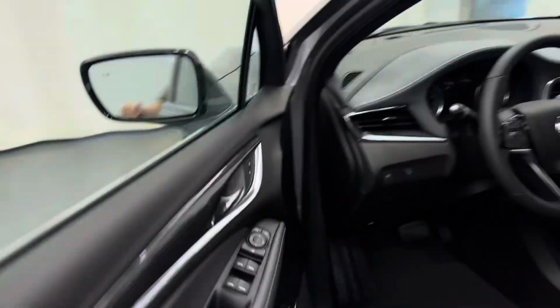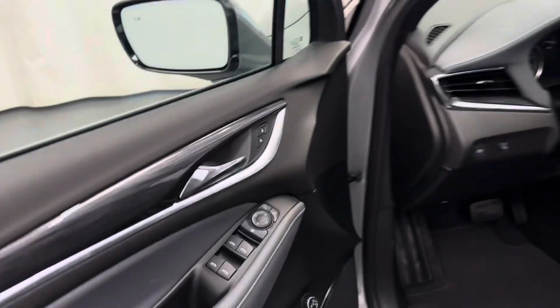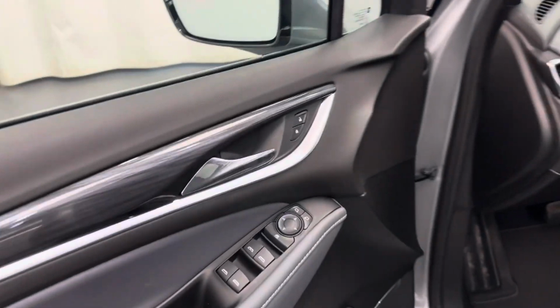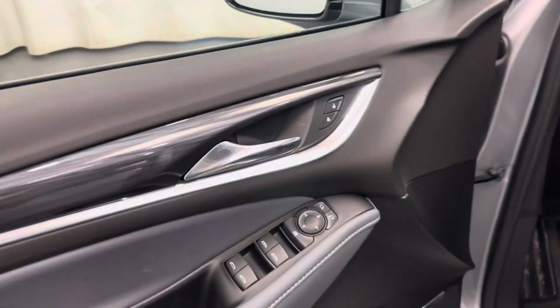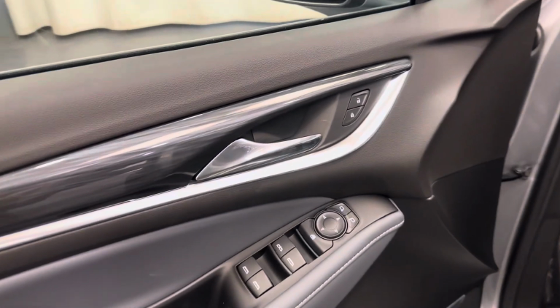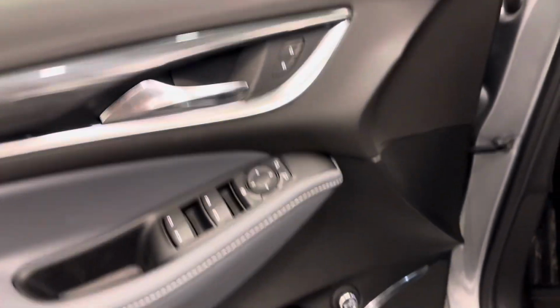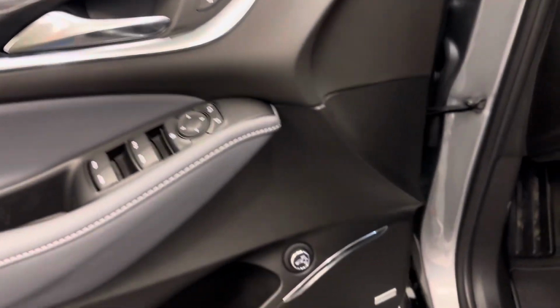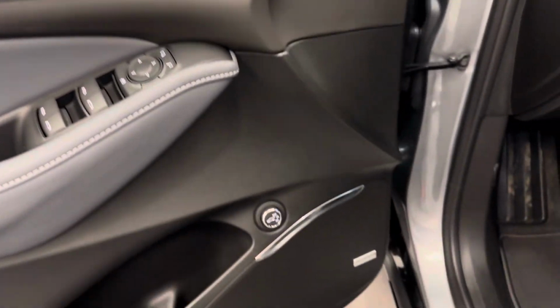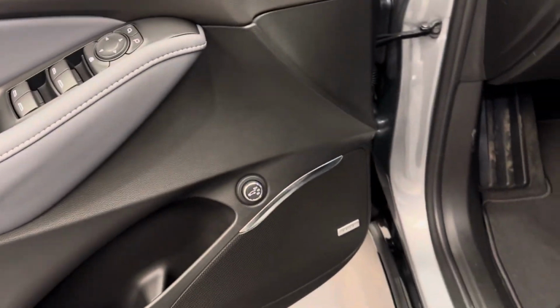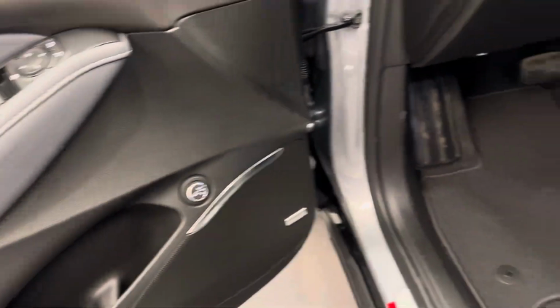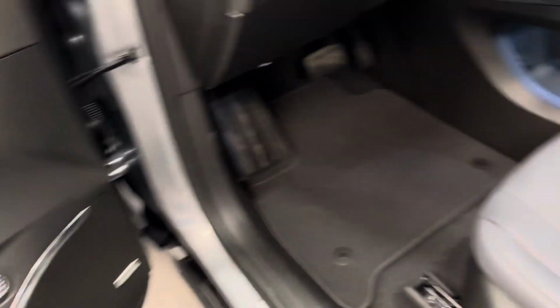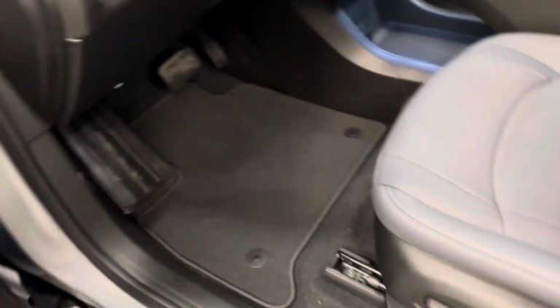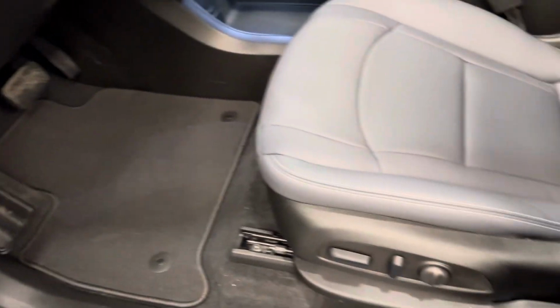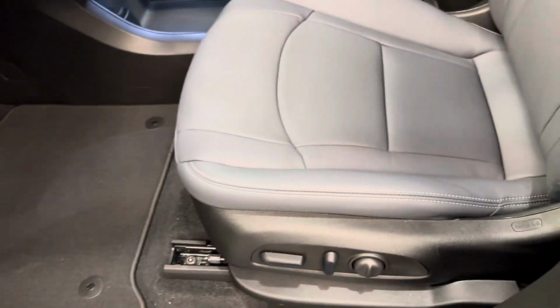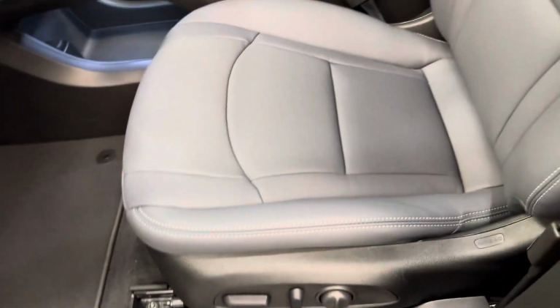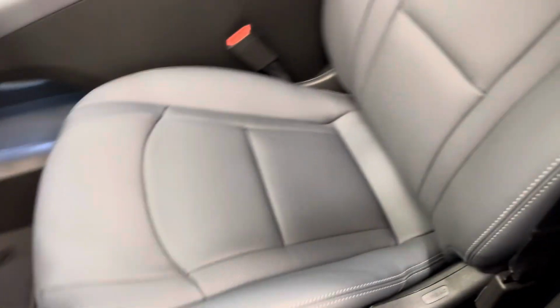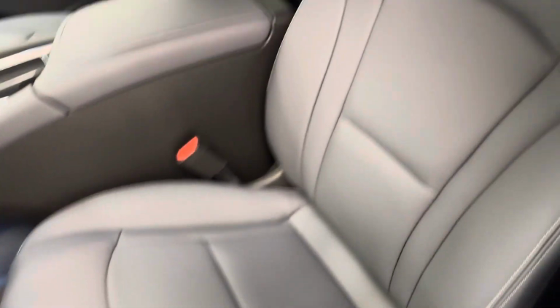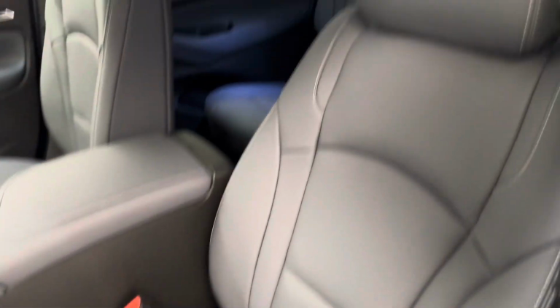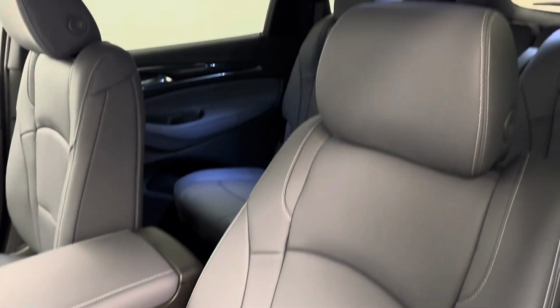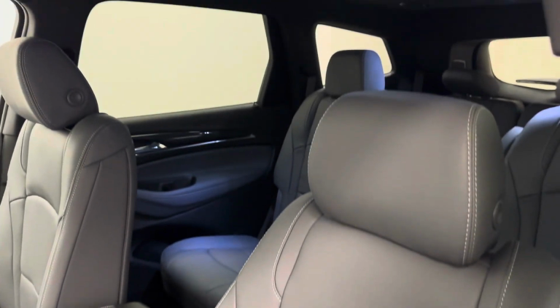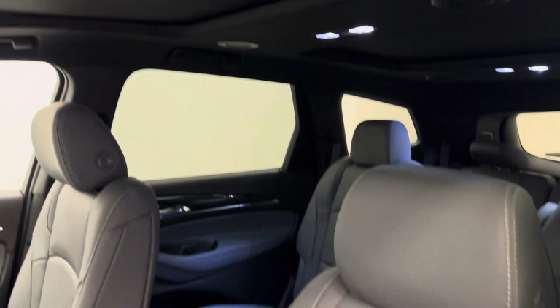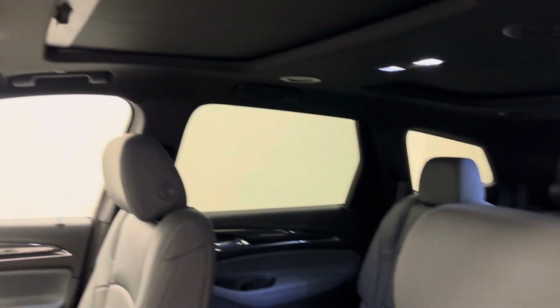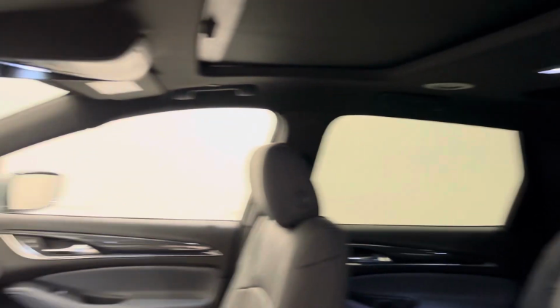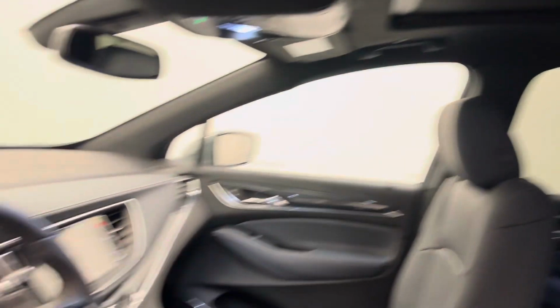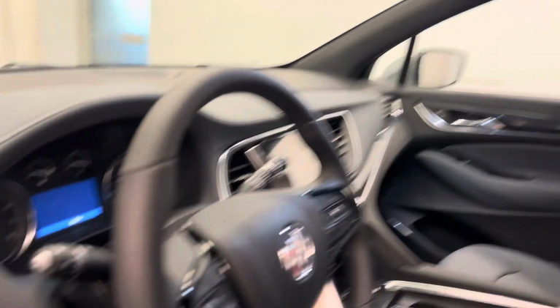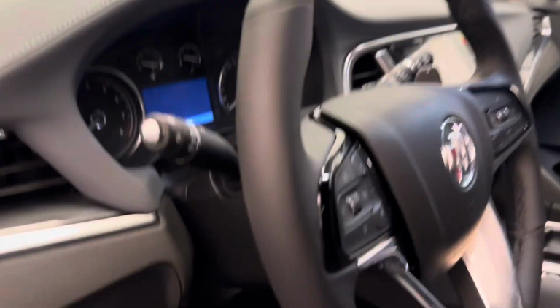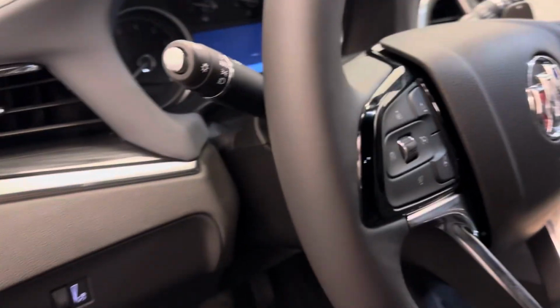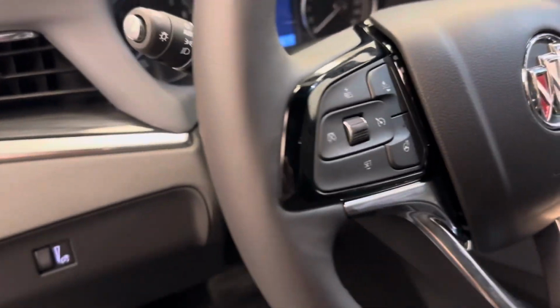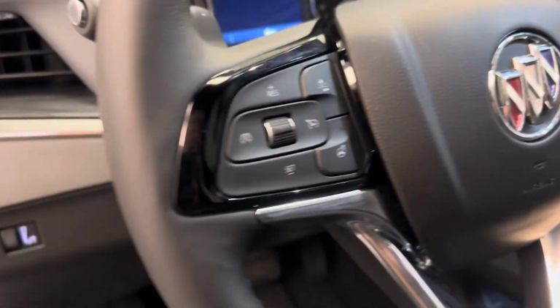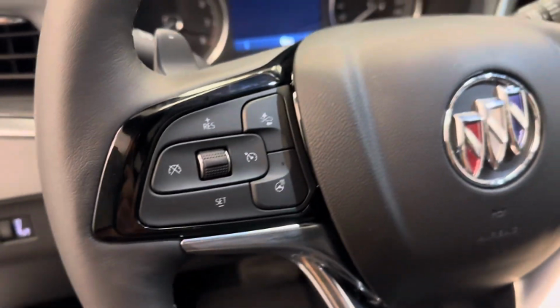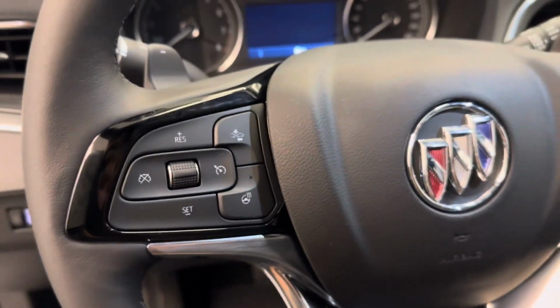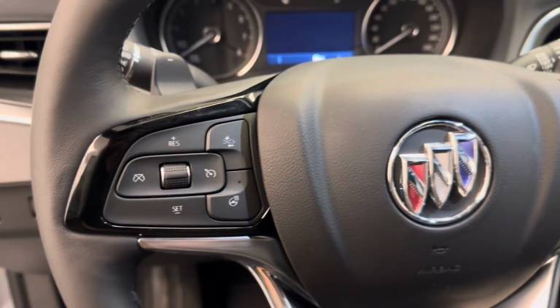Interior options include power windows, locks and mirrors, rear hatch controls, premium audio system, power seats with lumbar support, leather wrap upholstery, adjustable headrests, sunroof, light controls, electronic park brake, and tilt and telescope steering column.